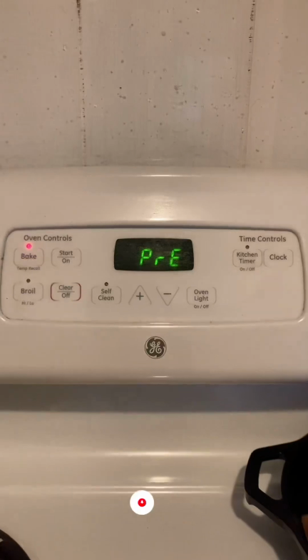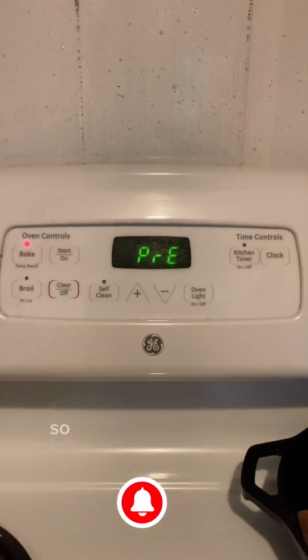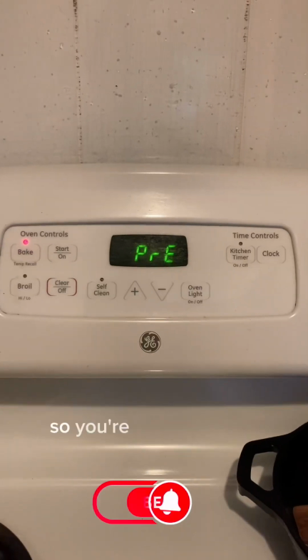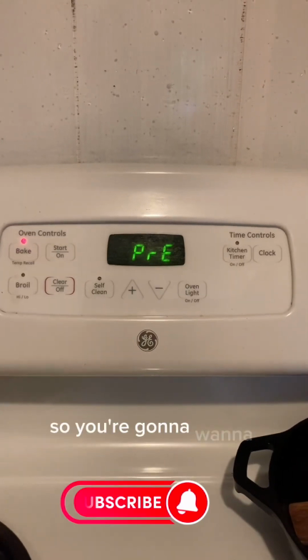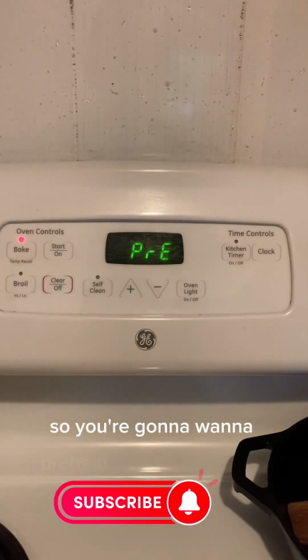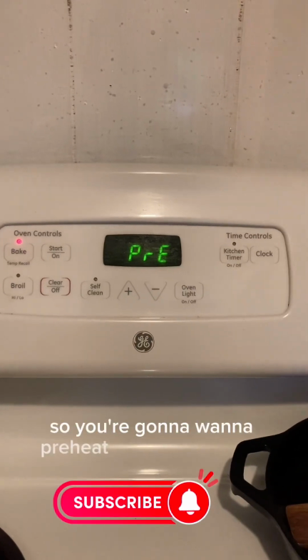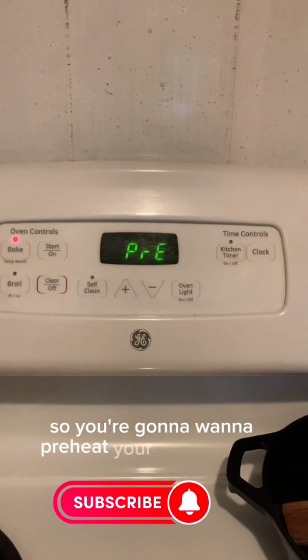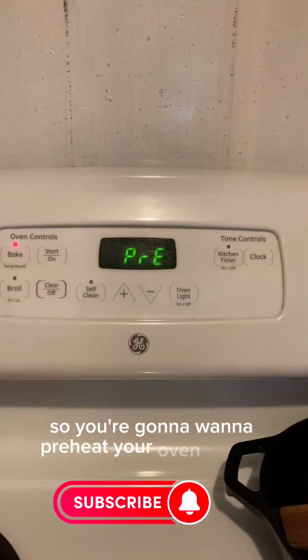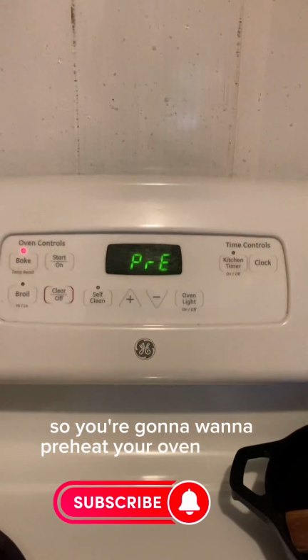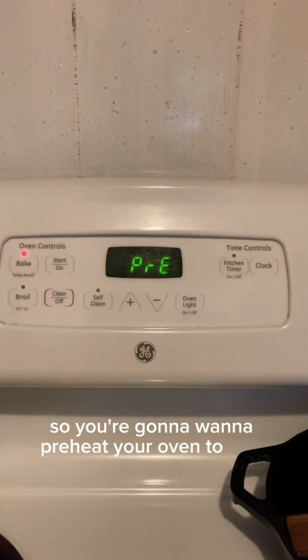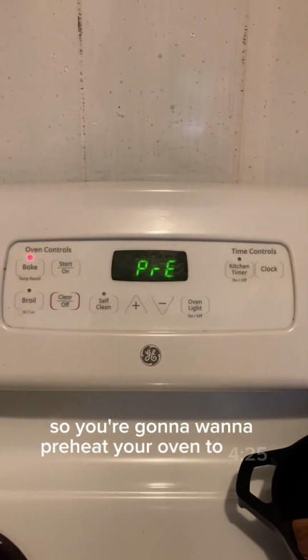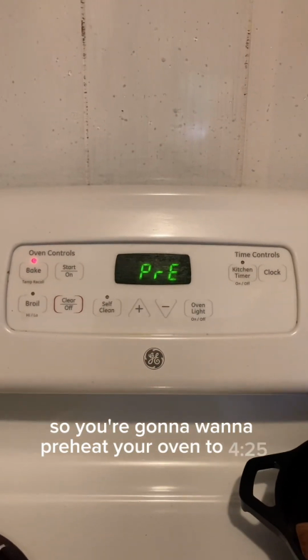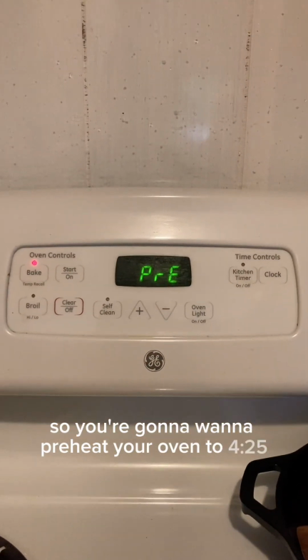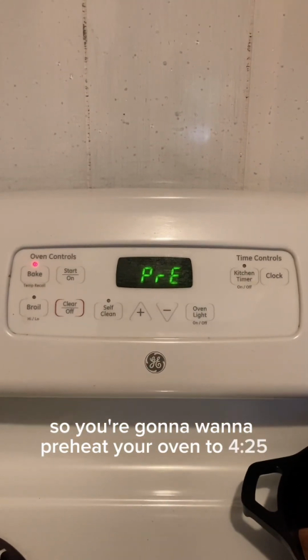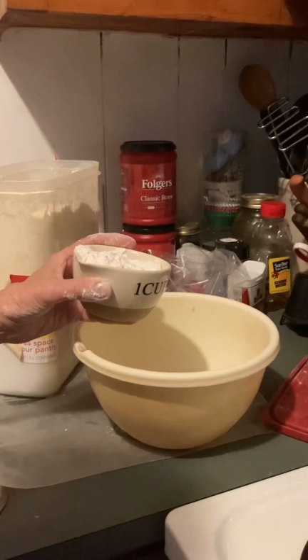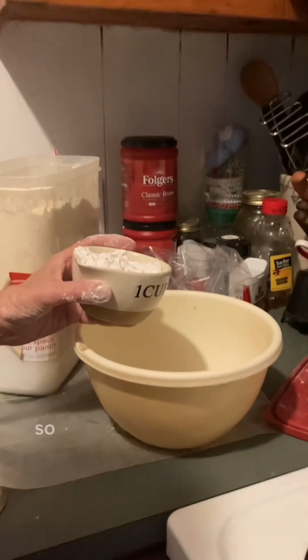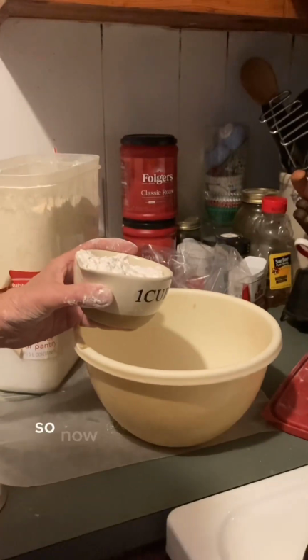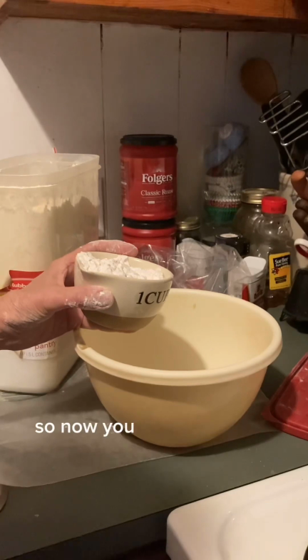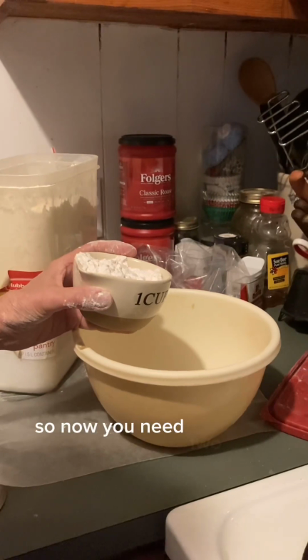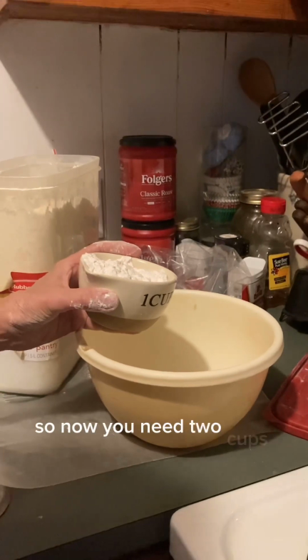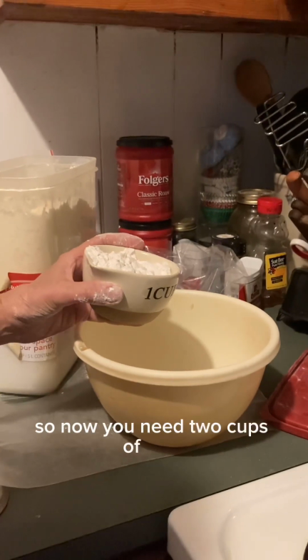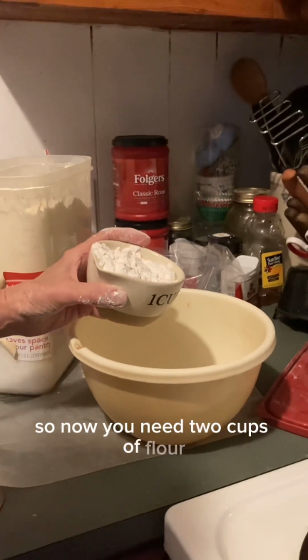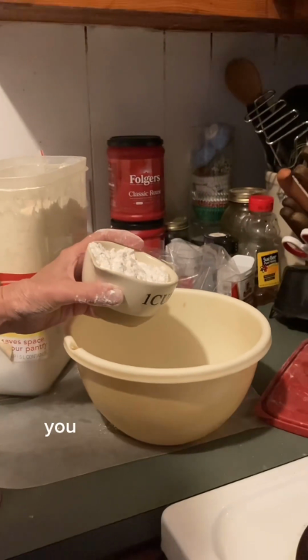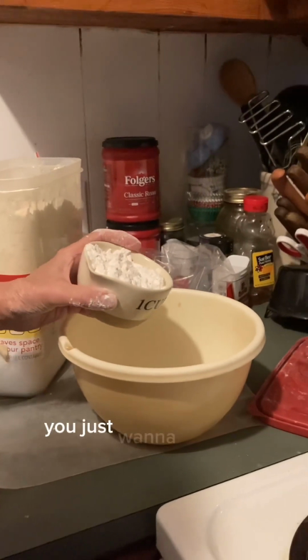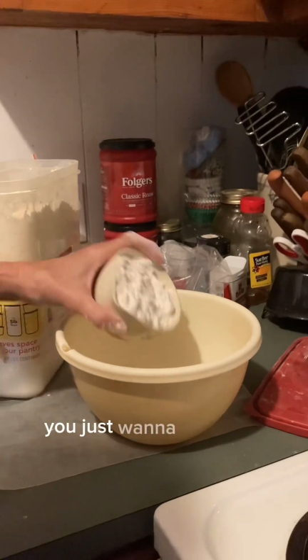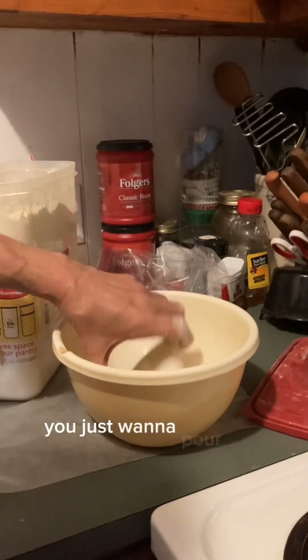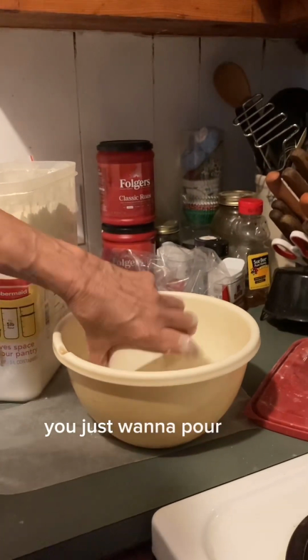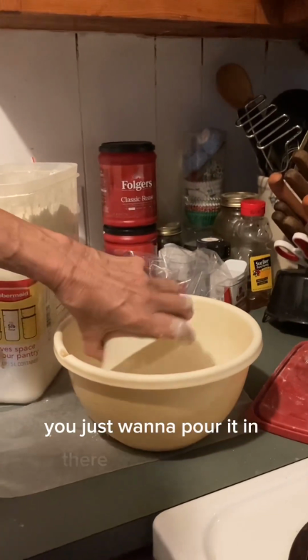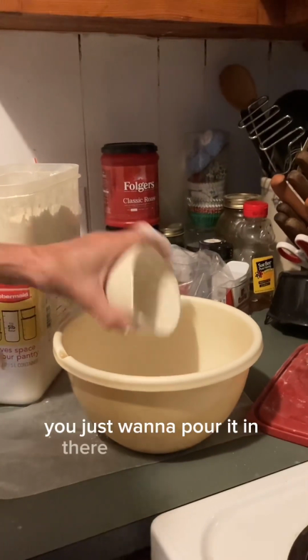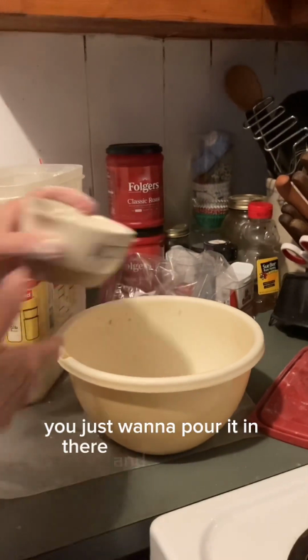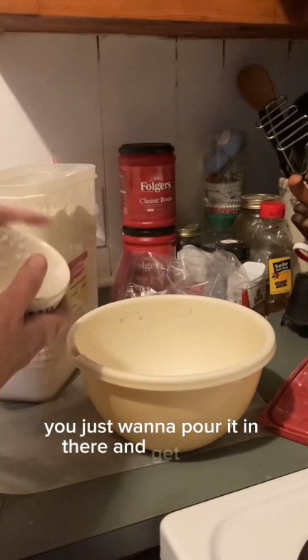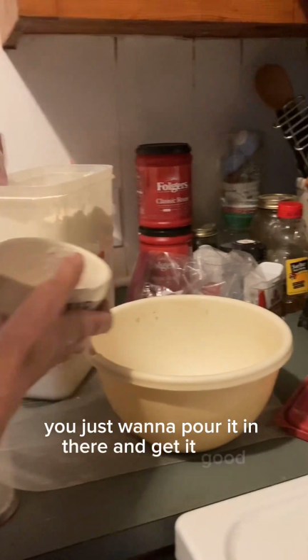So you're going to want to preheat your oven to 425. Now you need two cups of flour. You just want to pour it in there and get it good.